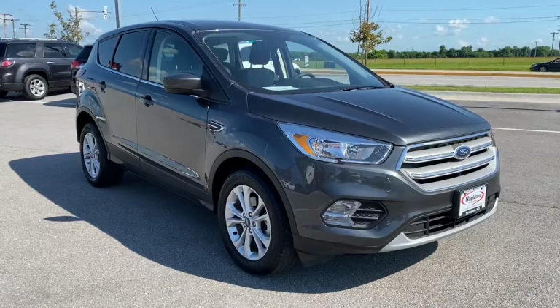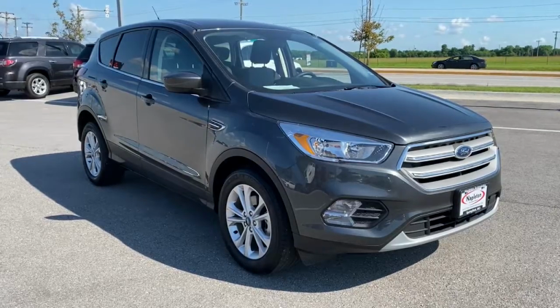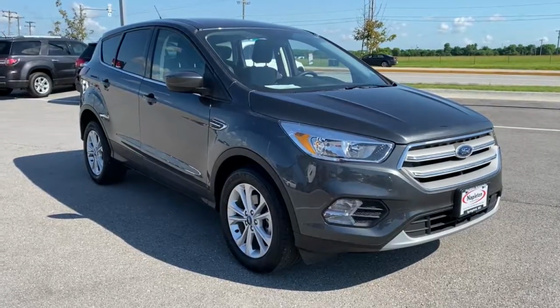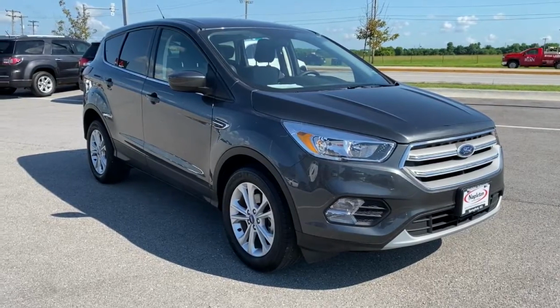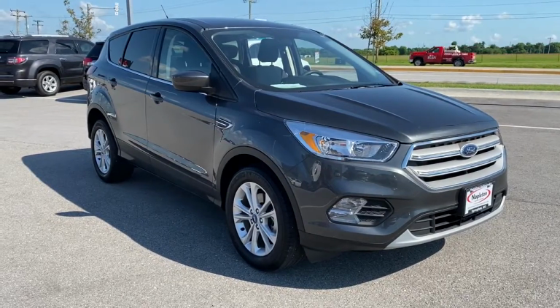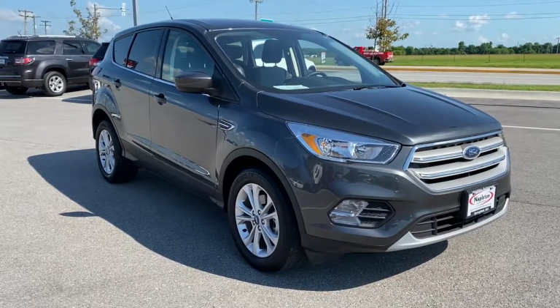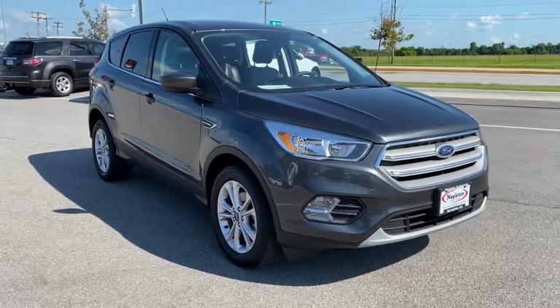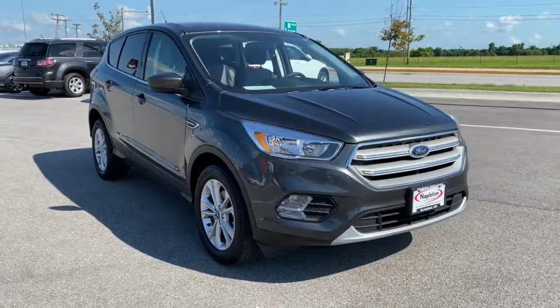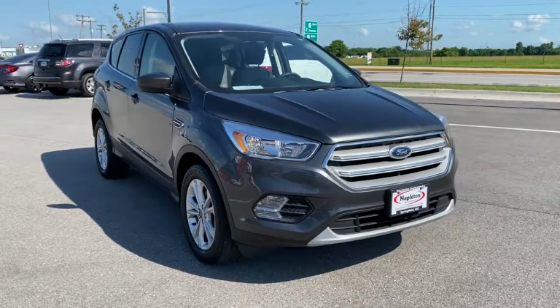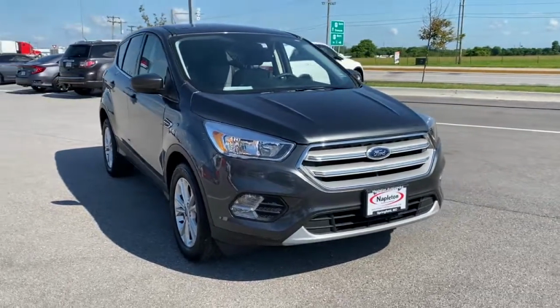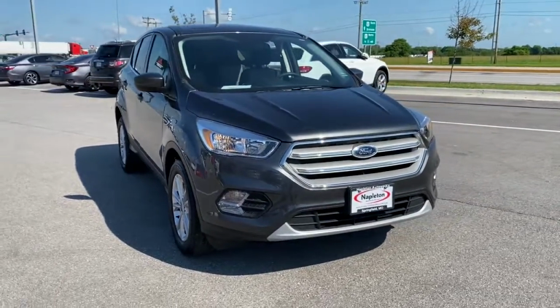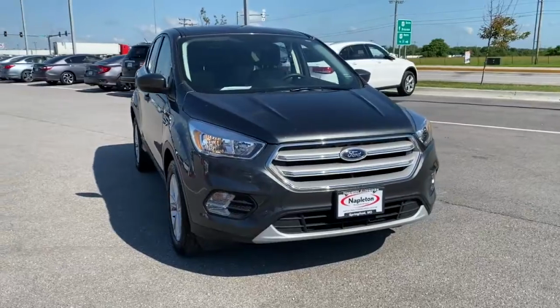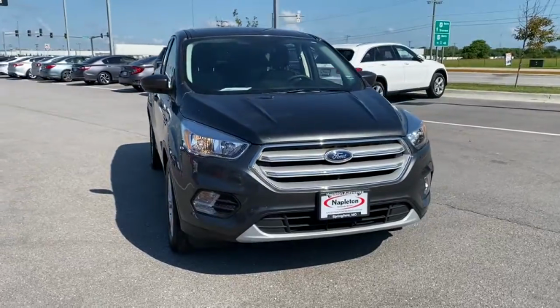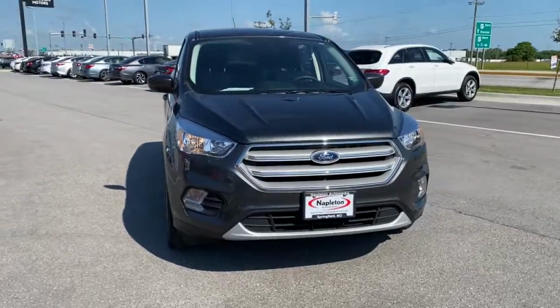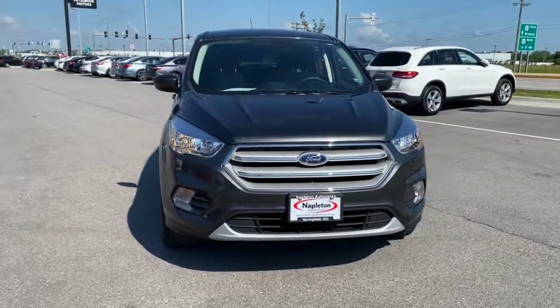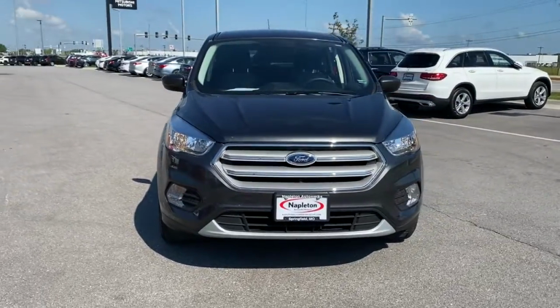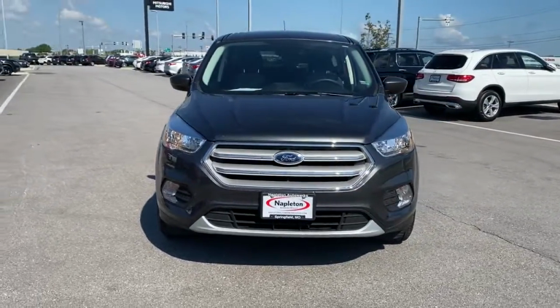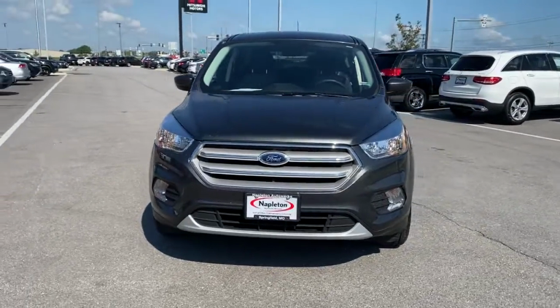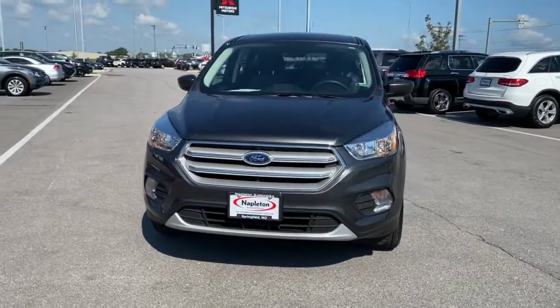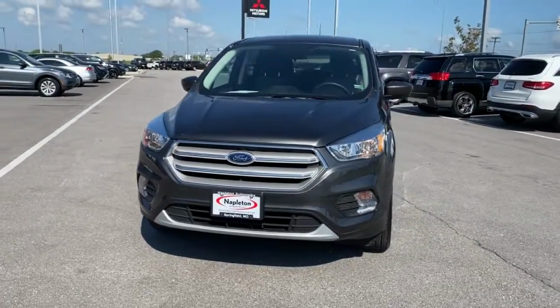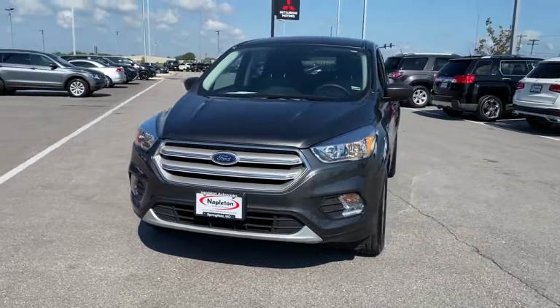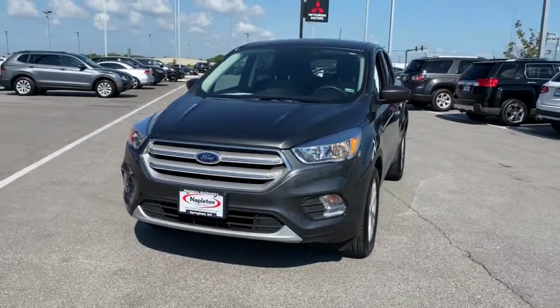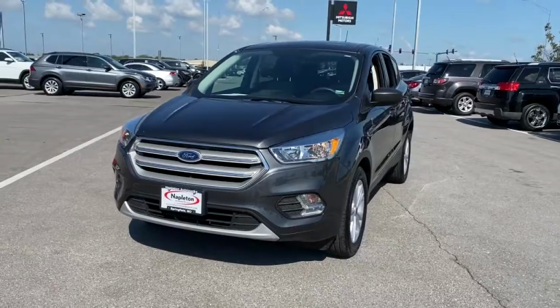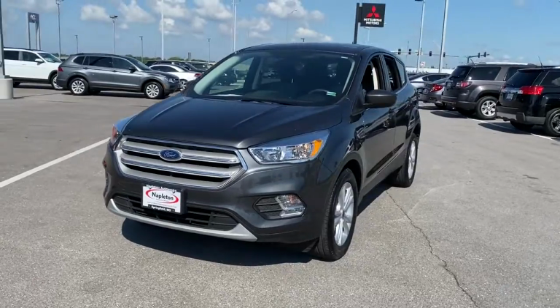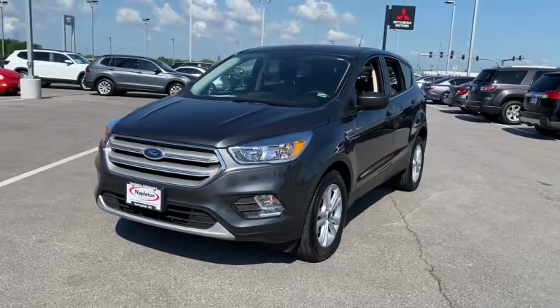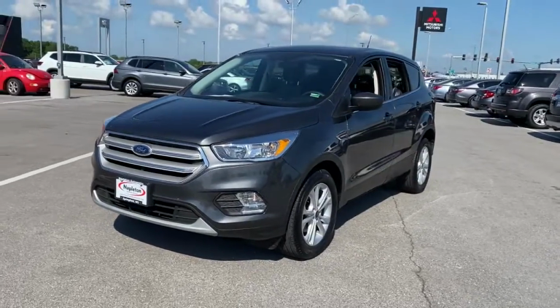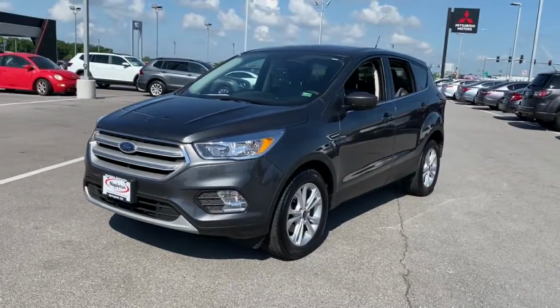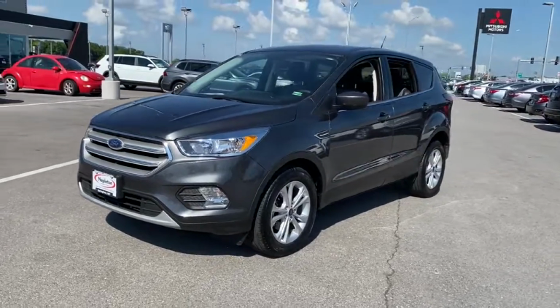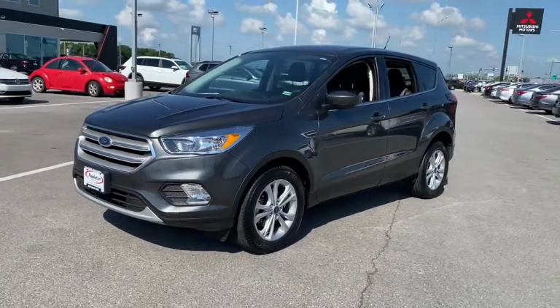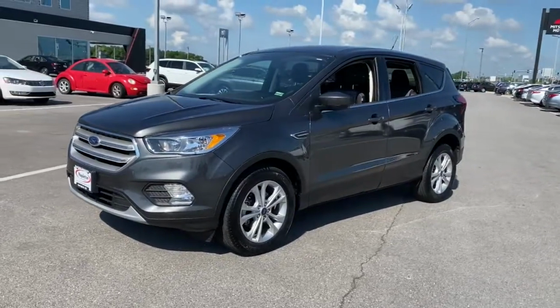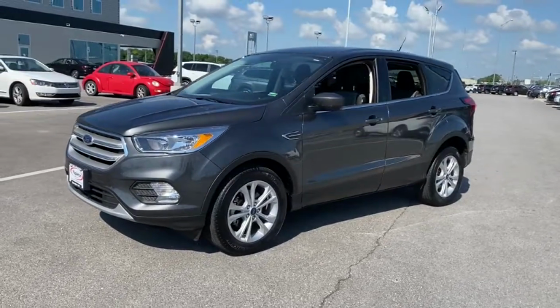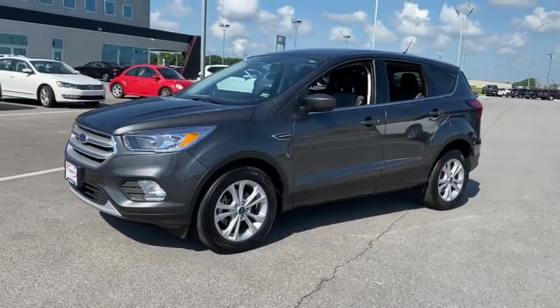You just found the 2019 Ford Escape. With less than 15,000 miles on the odometer, this vehicle provides excellent value. Here's a Ford Escape — the sporty, compact crossover that takes the stress out of your daily drive.